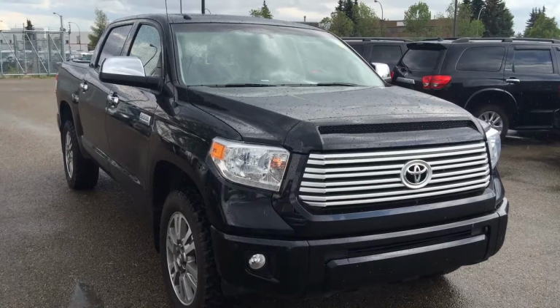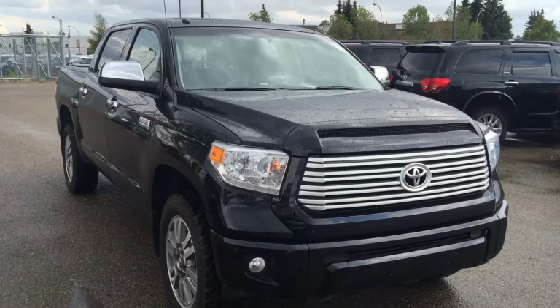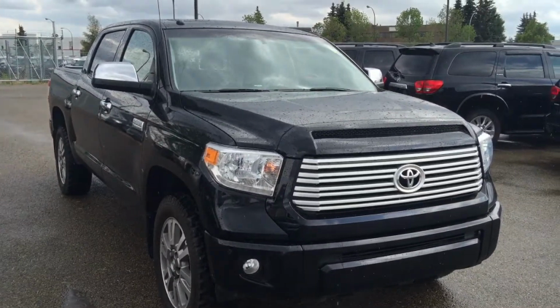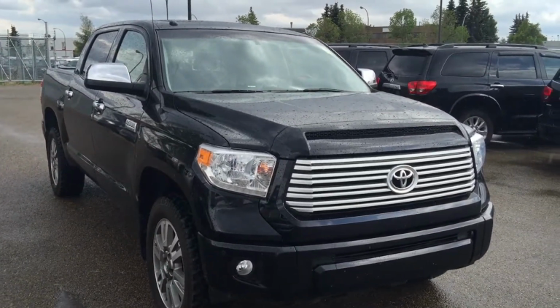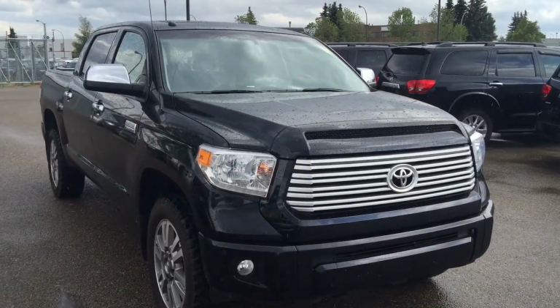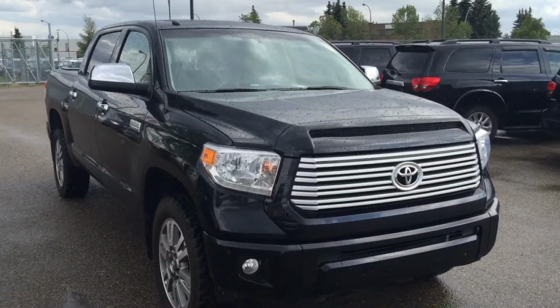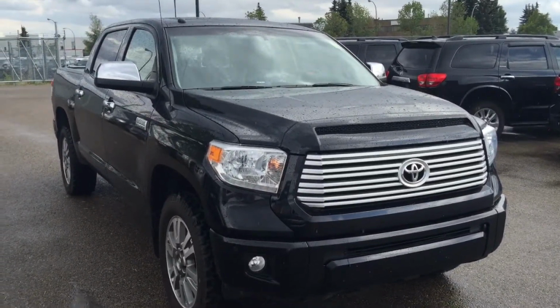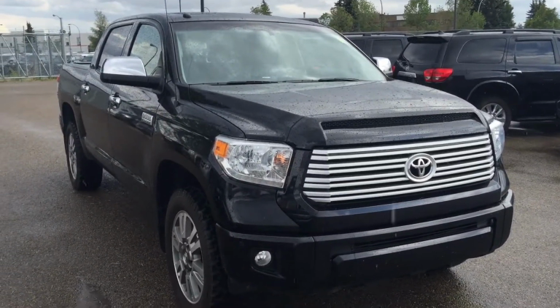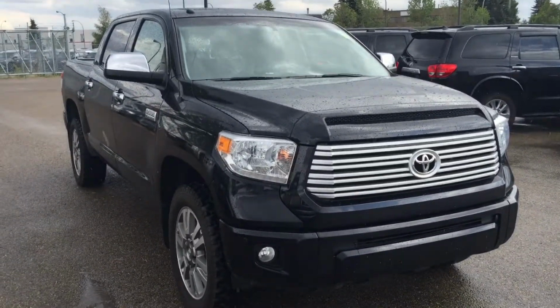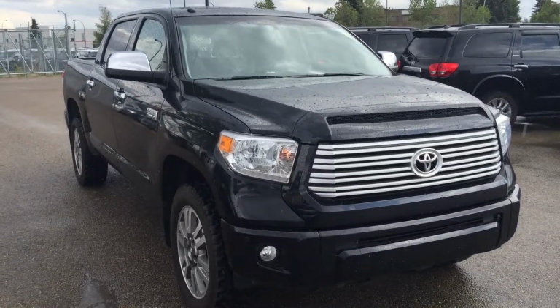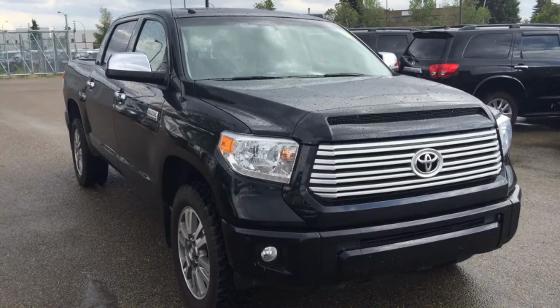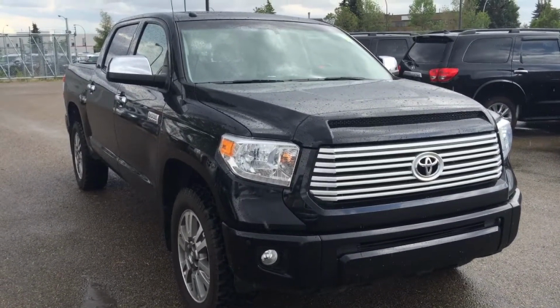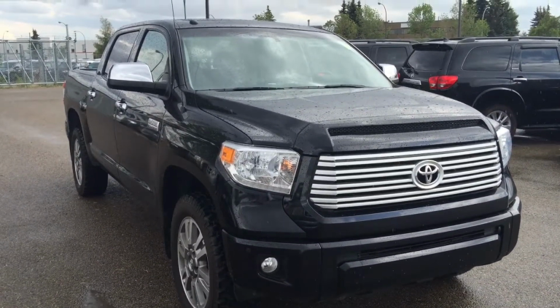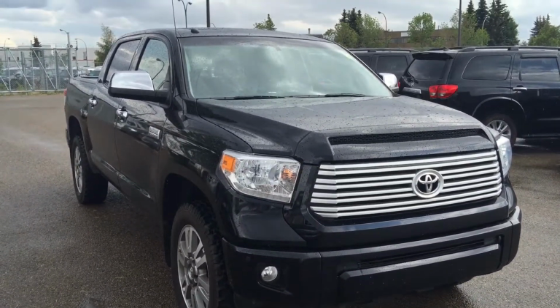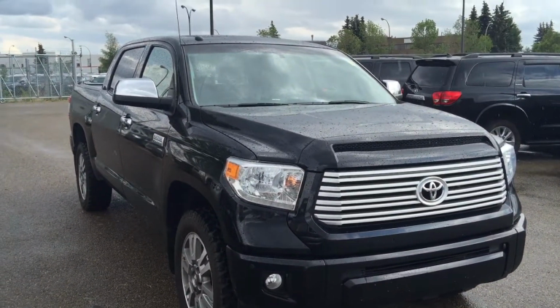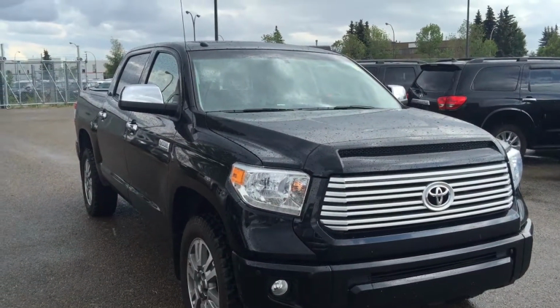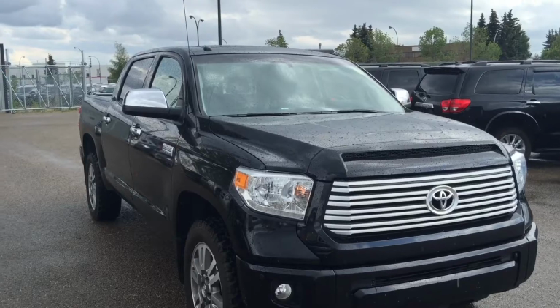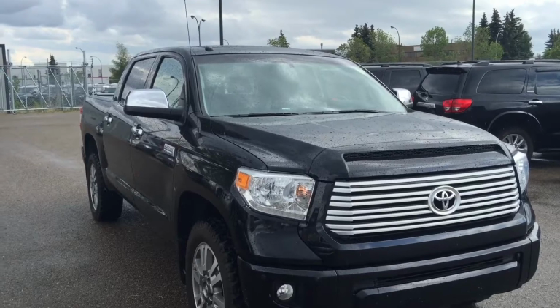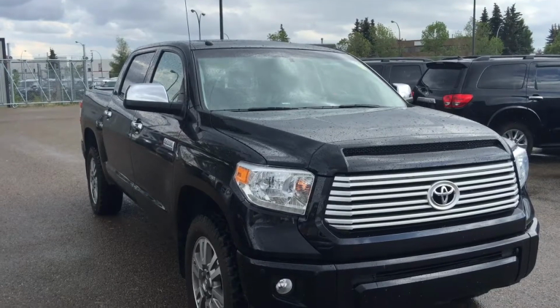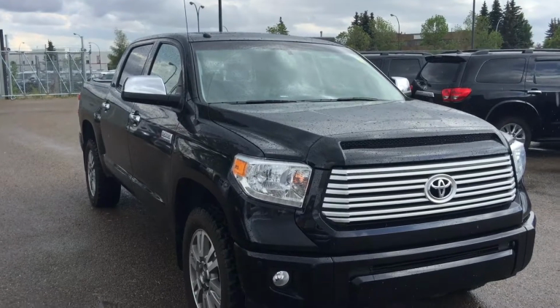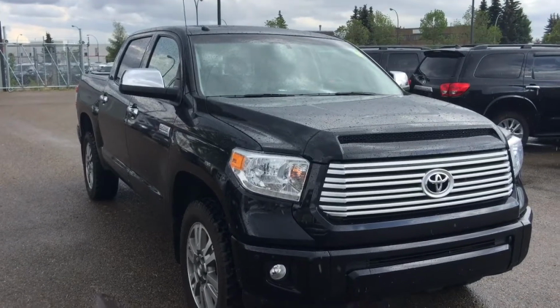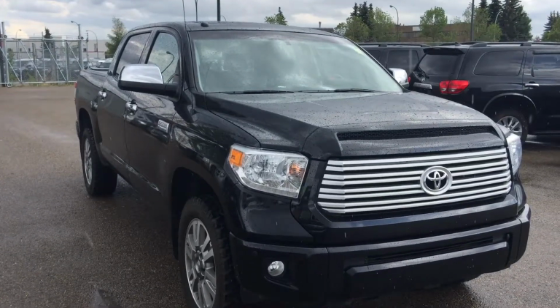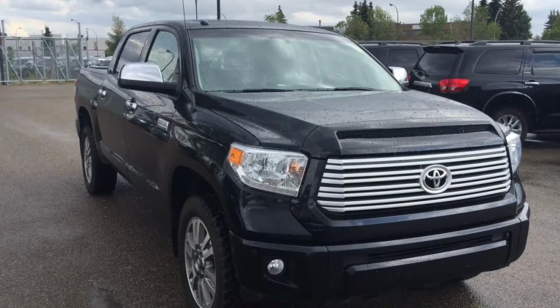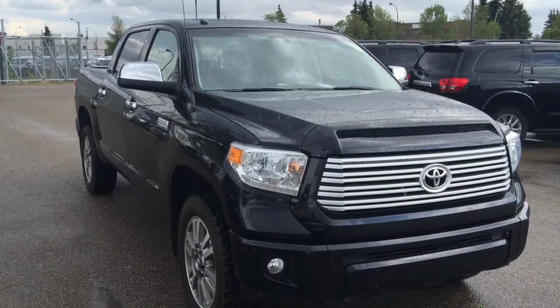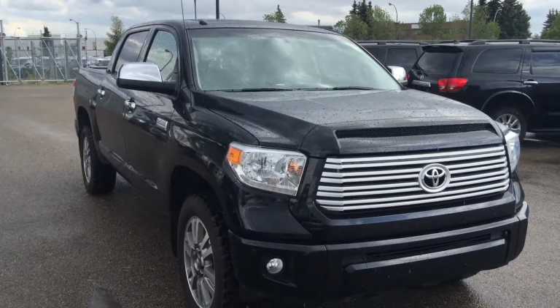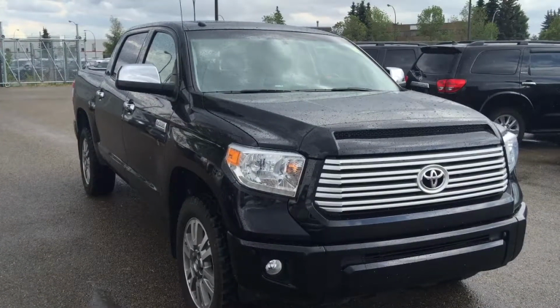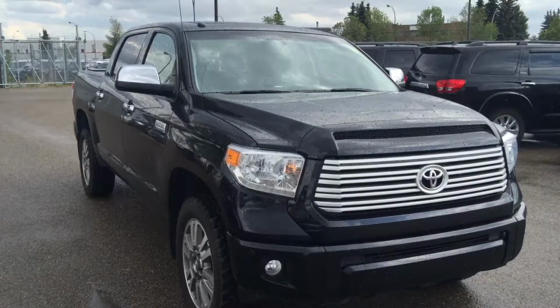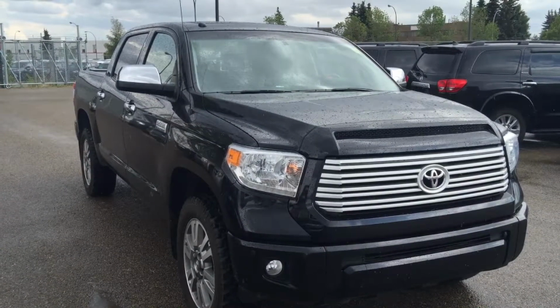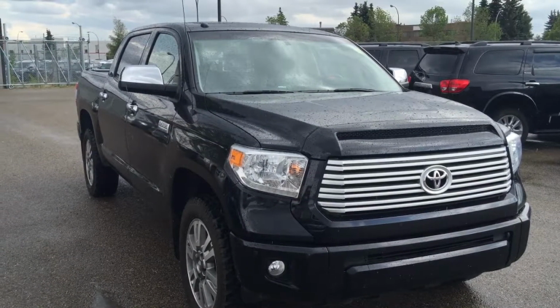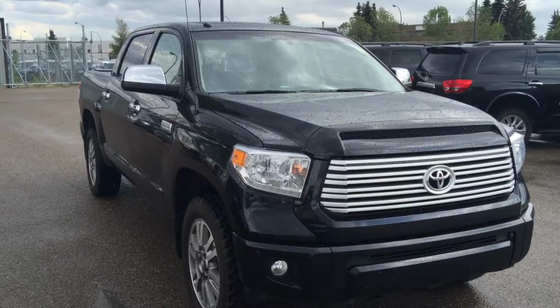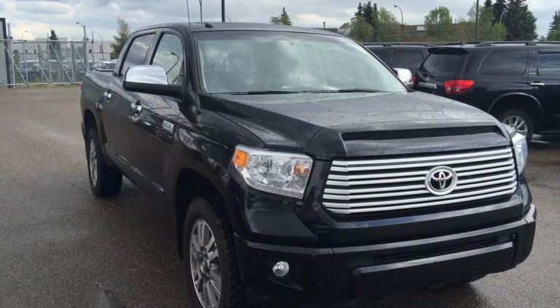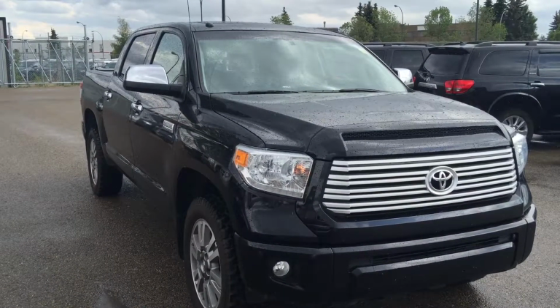Good afternoon, this is Andy Lam from Mayfield Toyota Pre-owned Supercenter. First of all, thank you very much for your inquiry on our Toyota Tundra Platinum model.